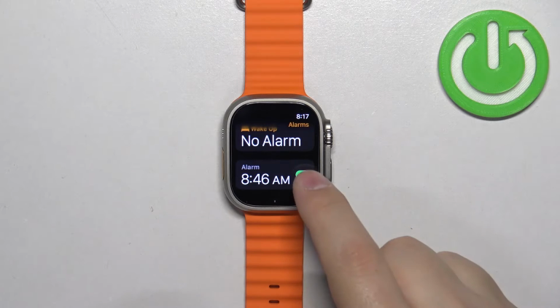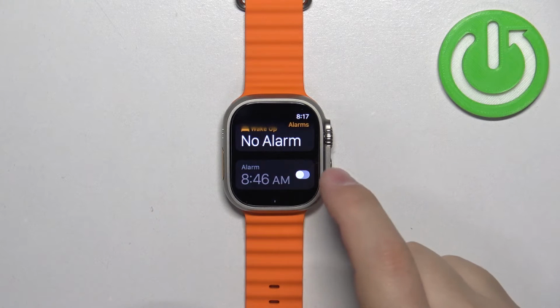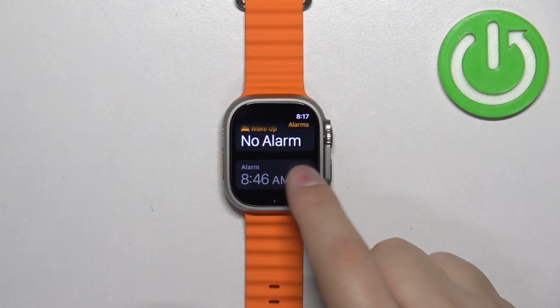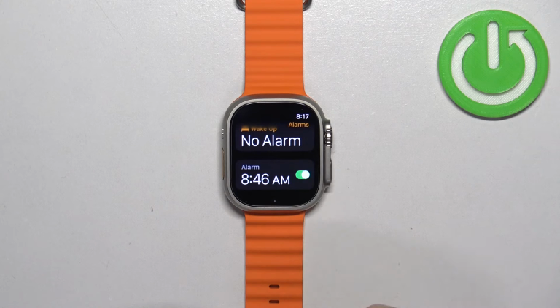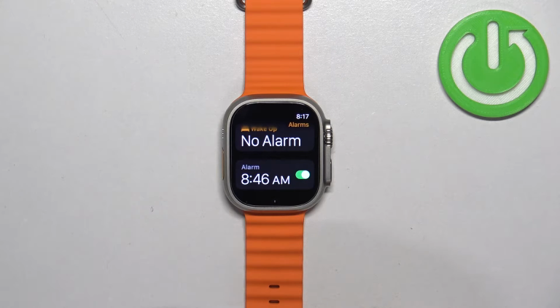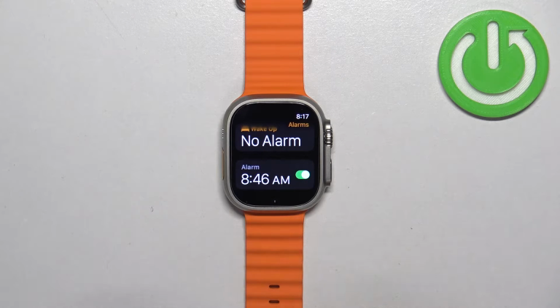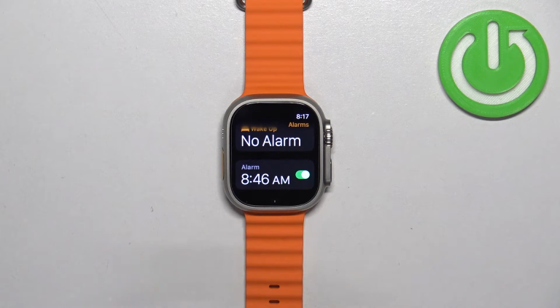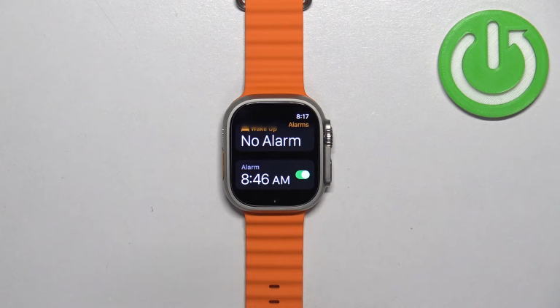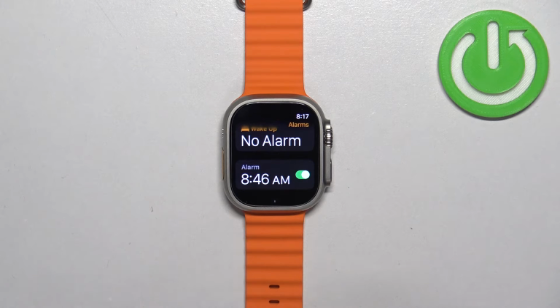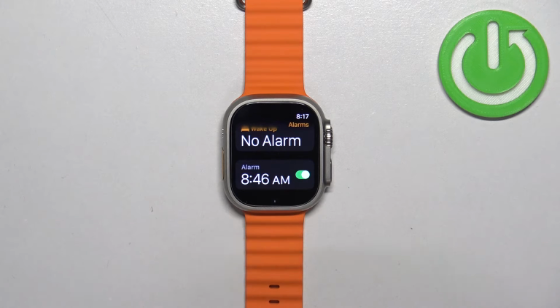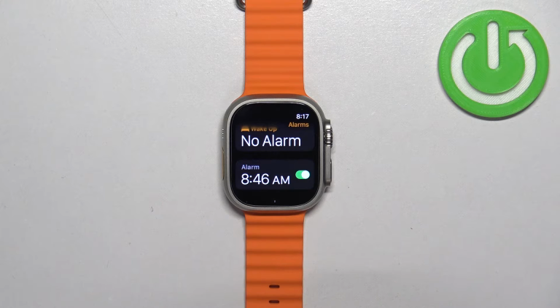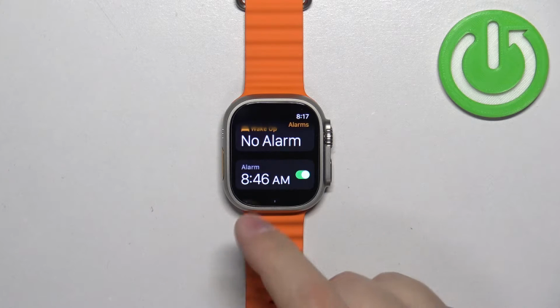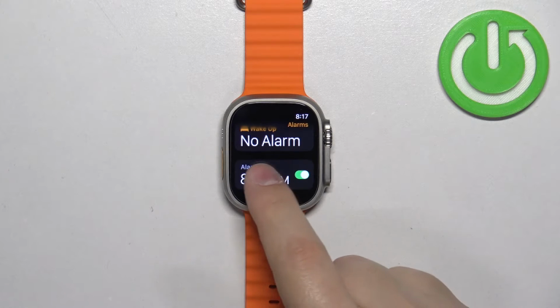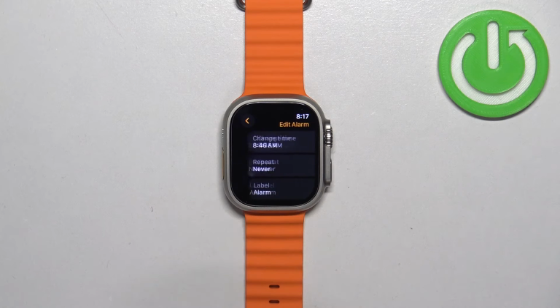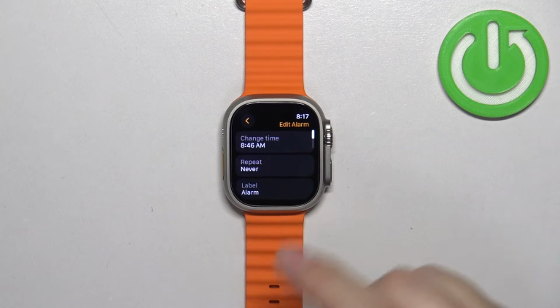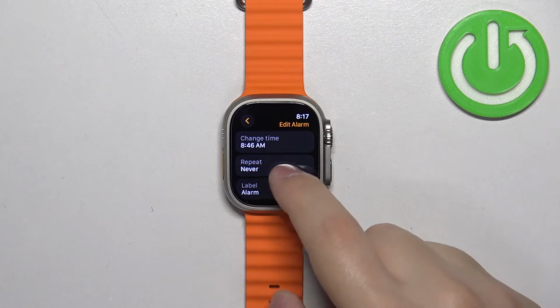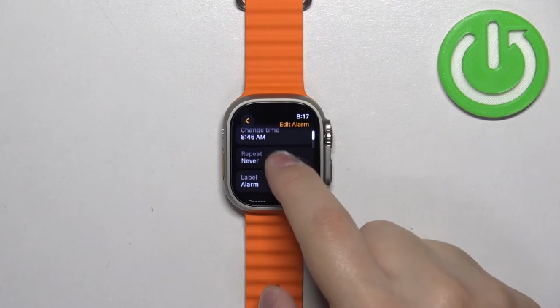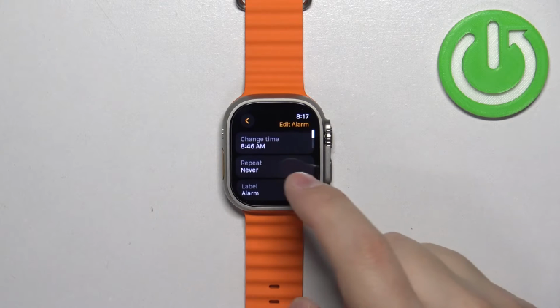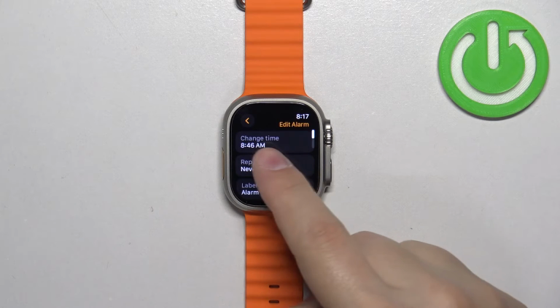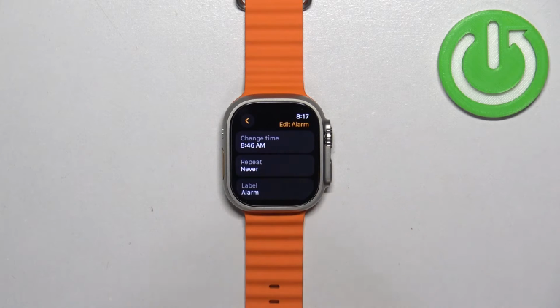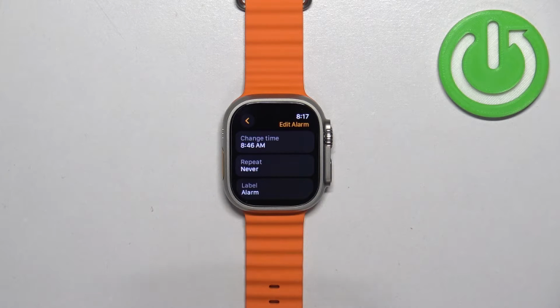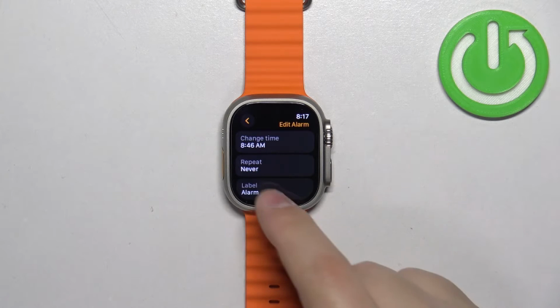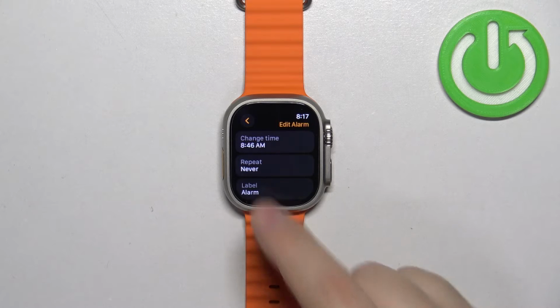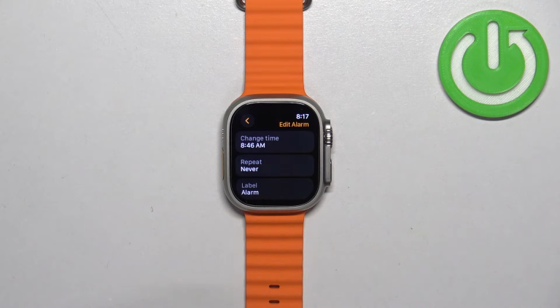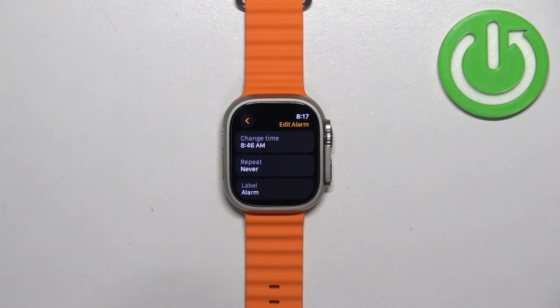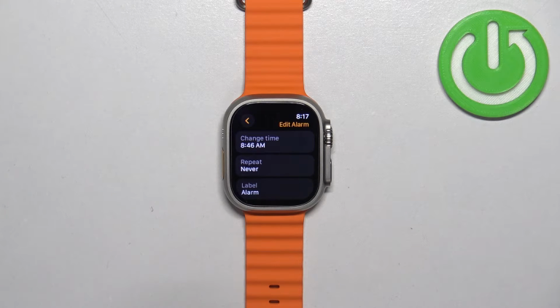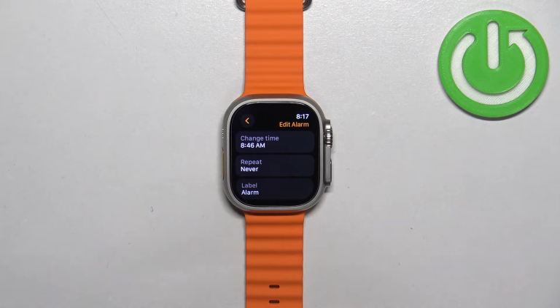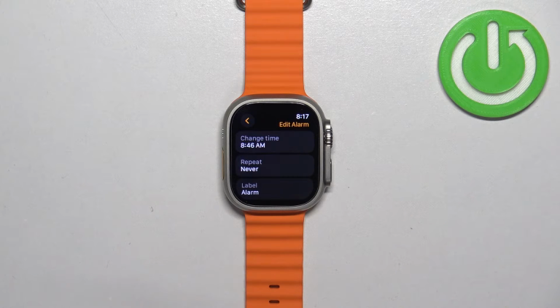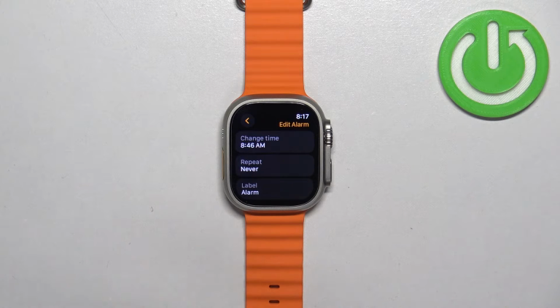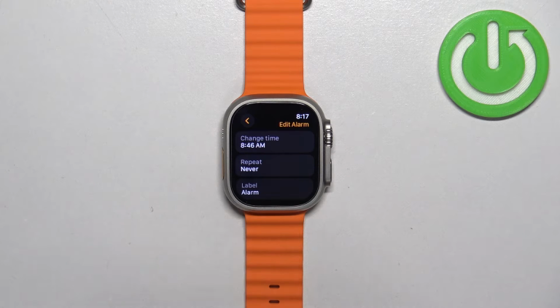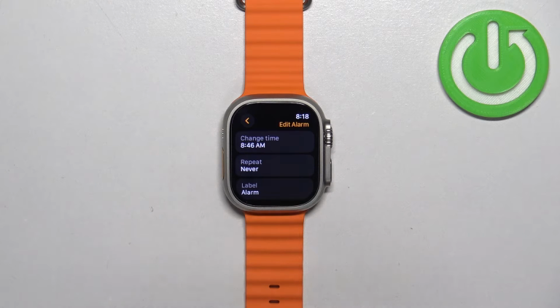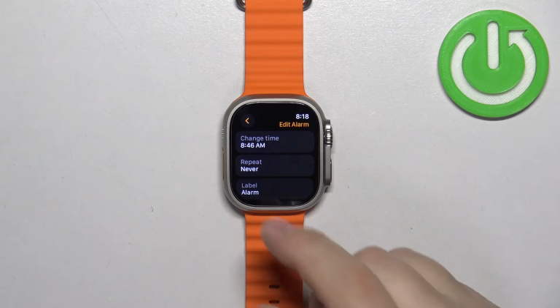You can turn it on or off right here, and if you want to edit it a little bit further you can tap on it. Here we can change the time if you want to. You can also change the repeat option — basically on which days it should repeat or how often.